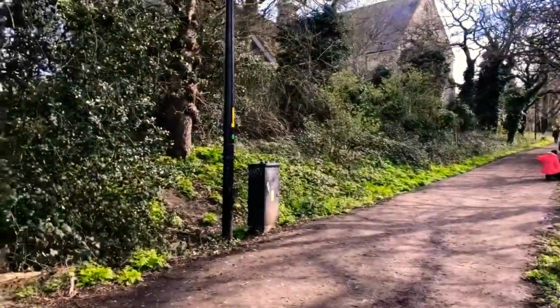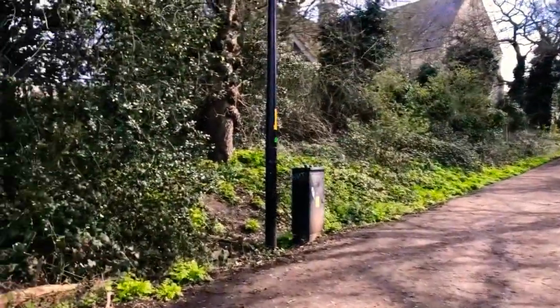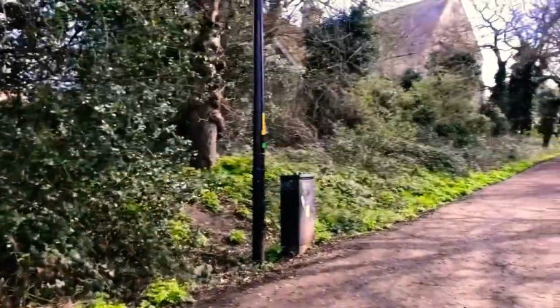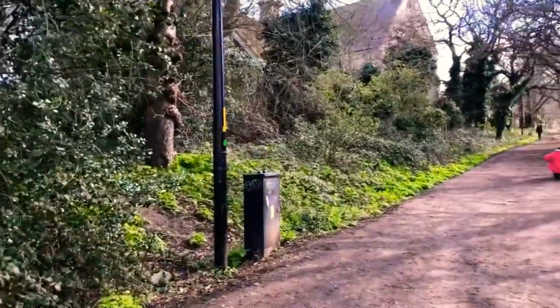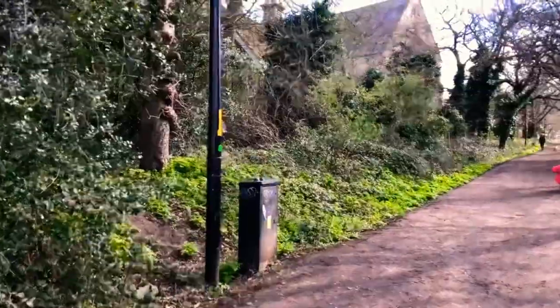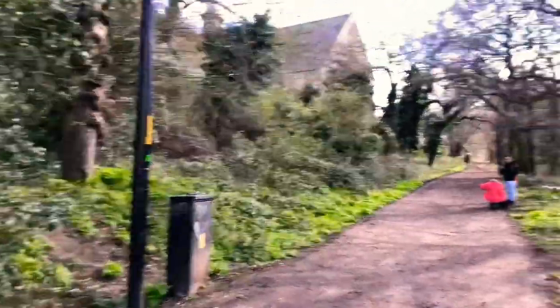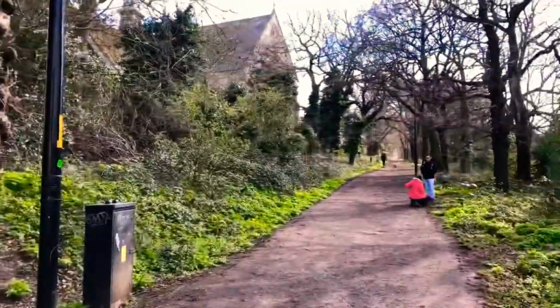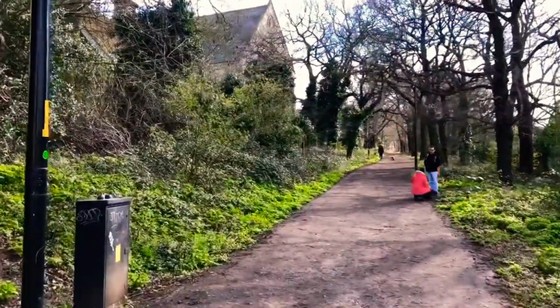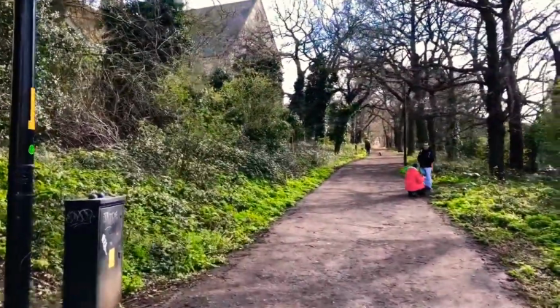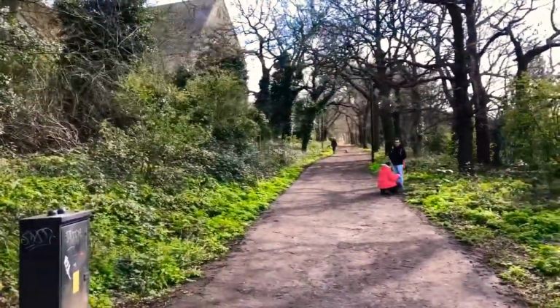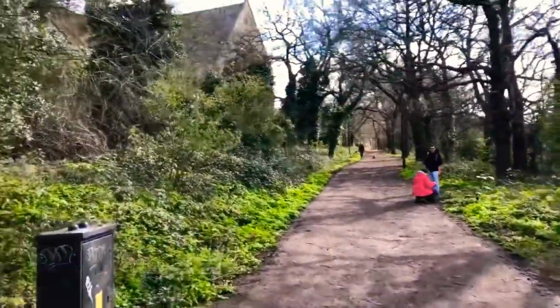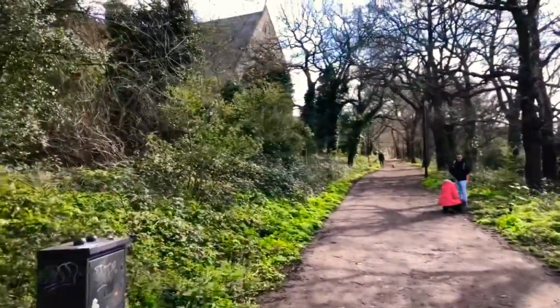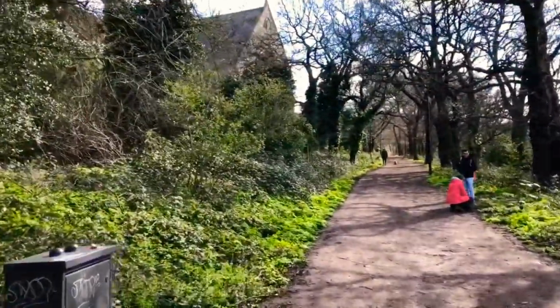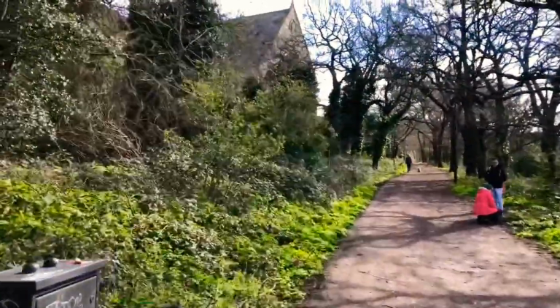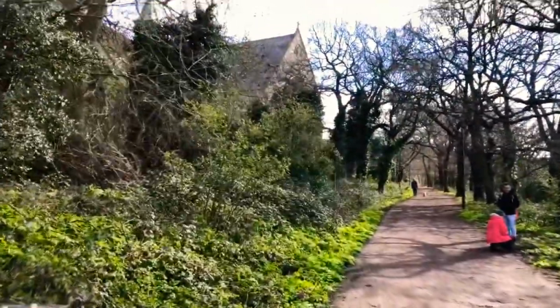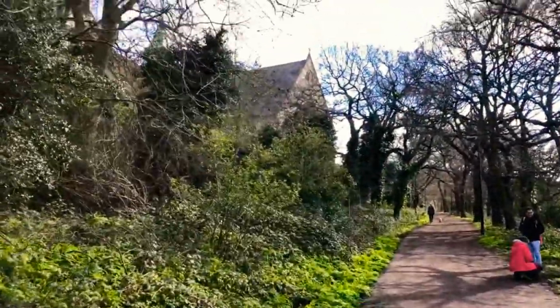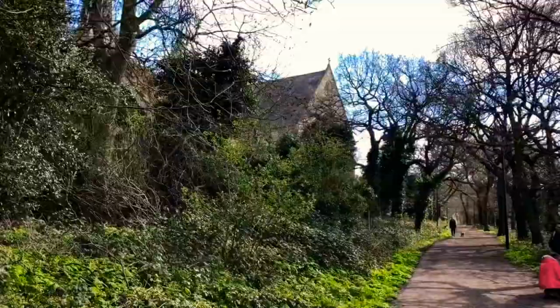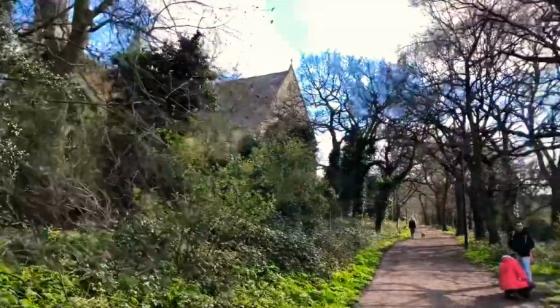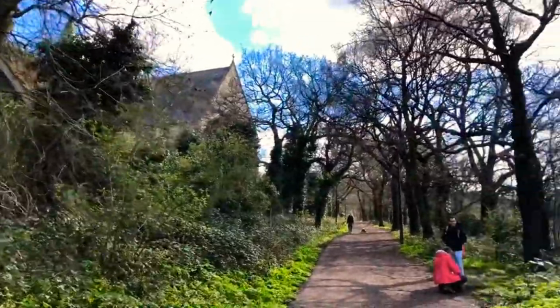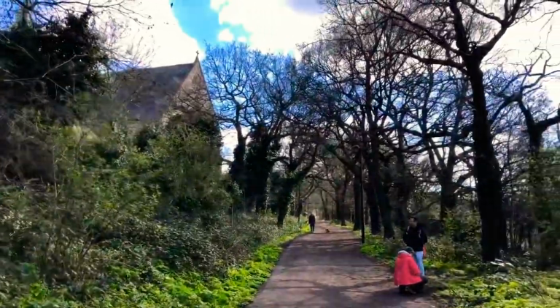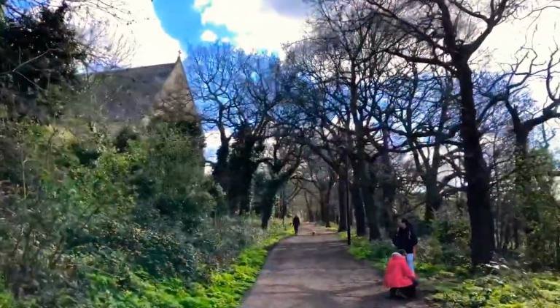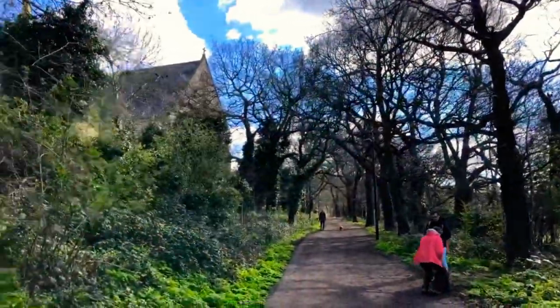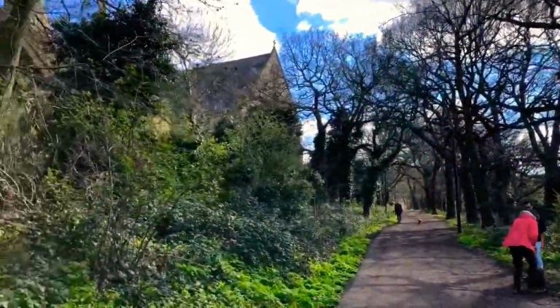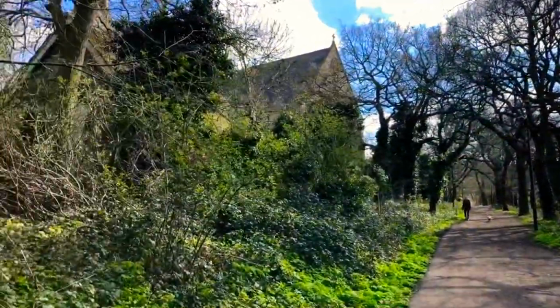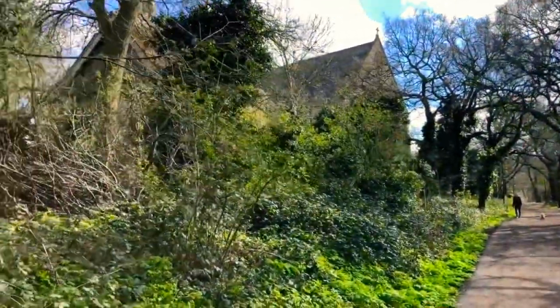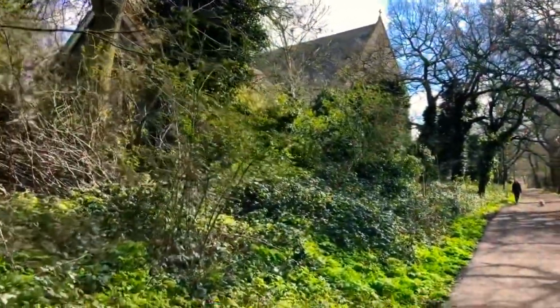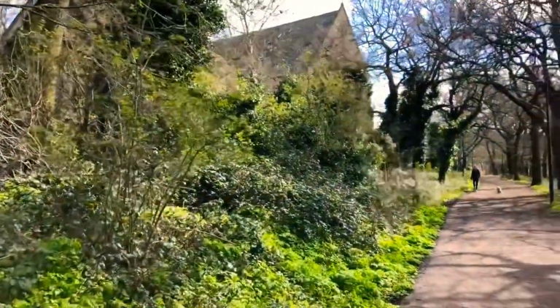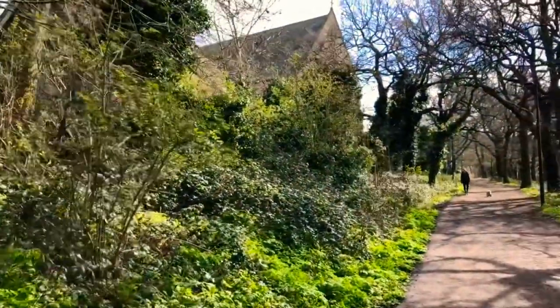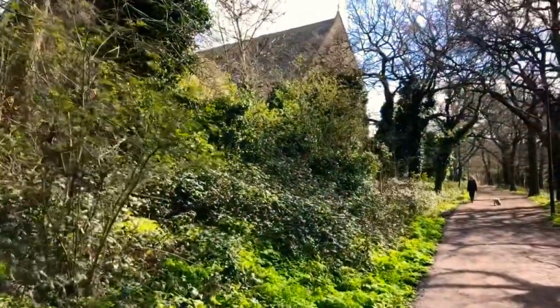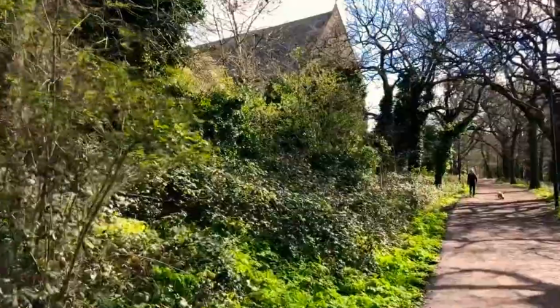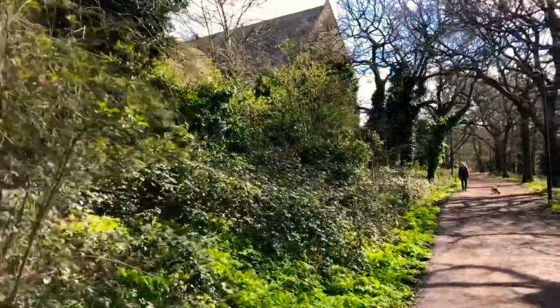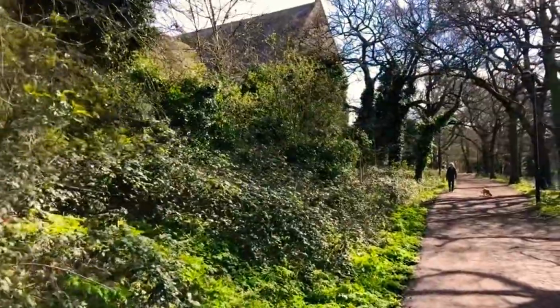This is quite a nice walk towards Sydenham Hill Wood. This path takes you up there — it's a gentle climb up.